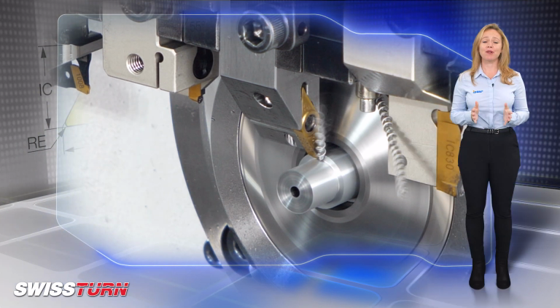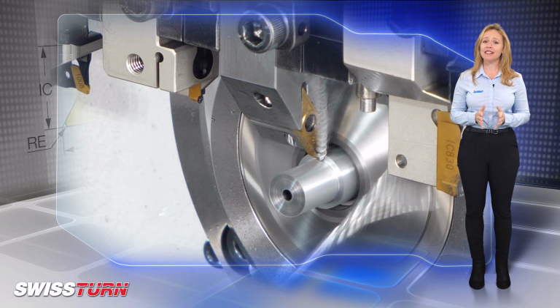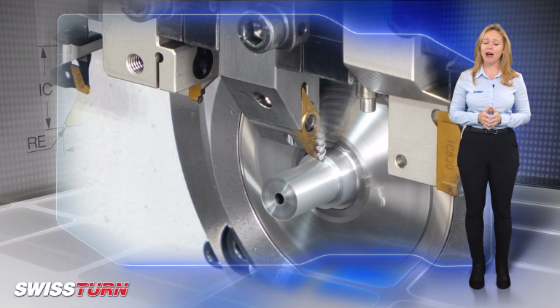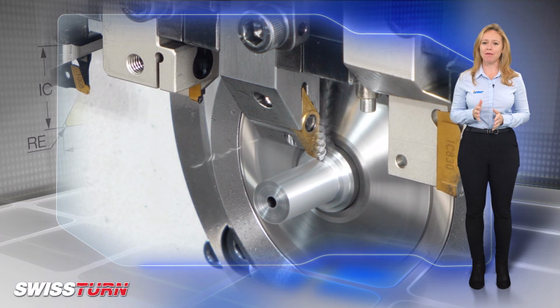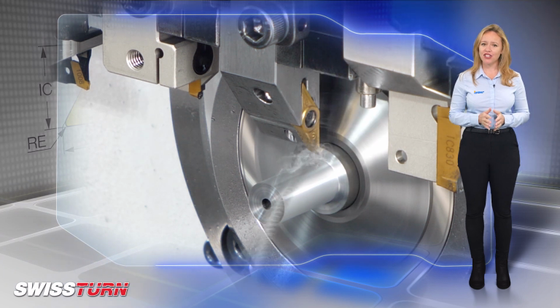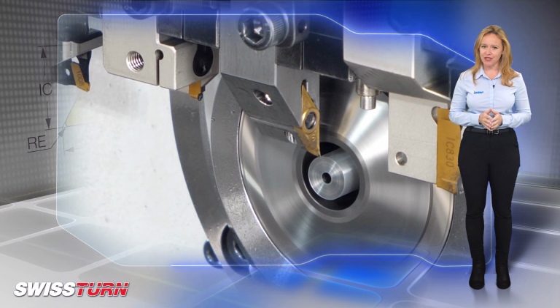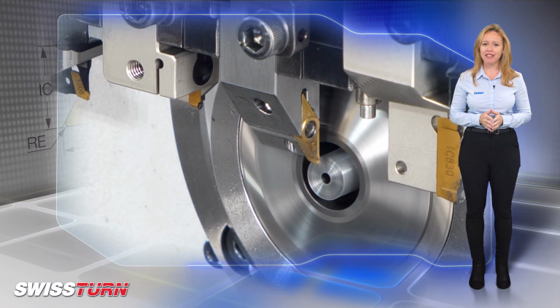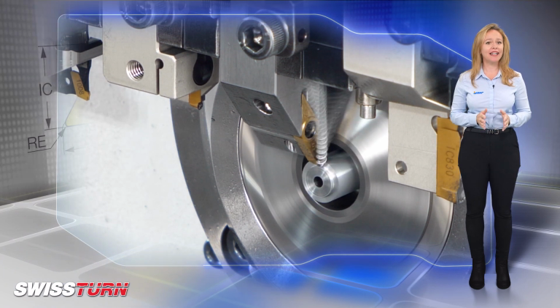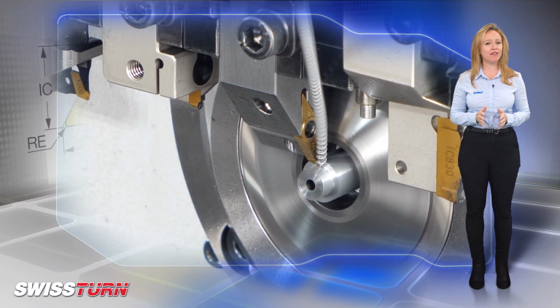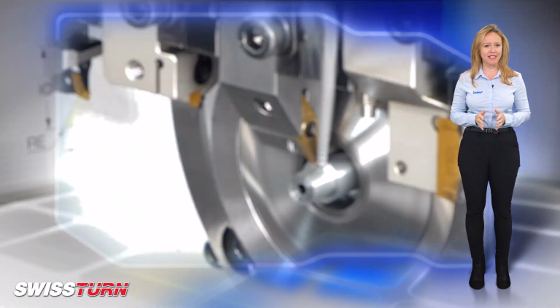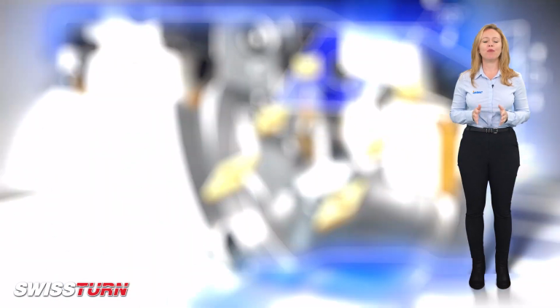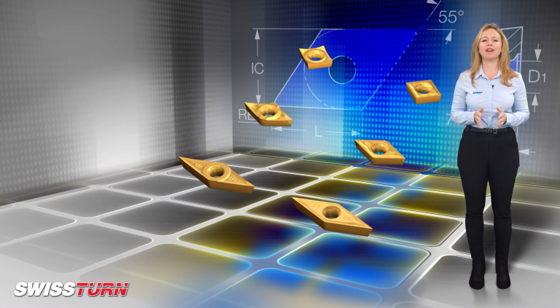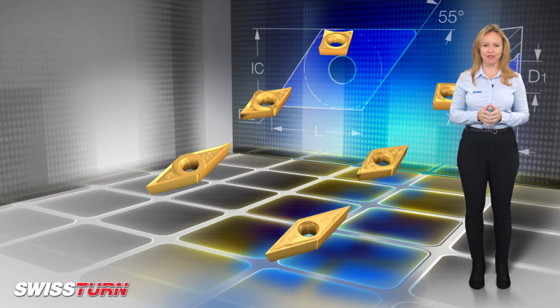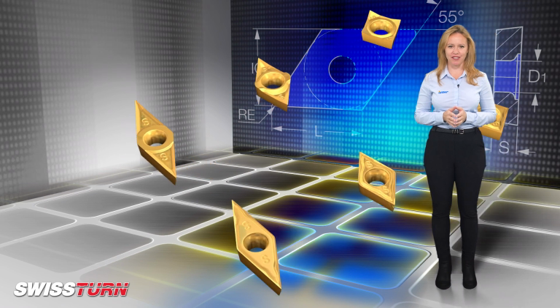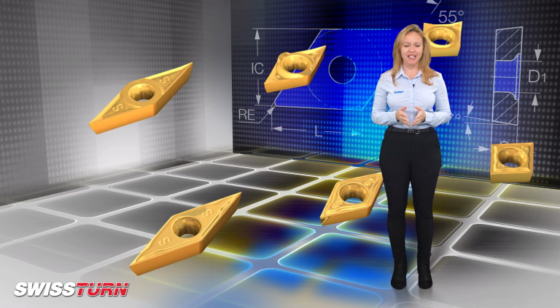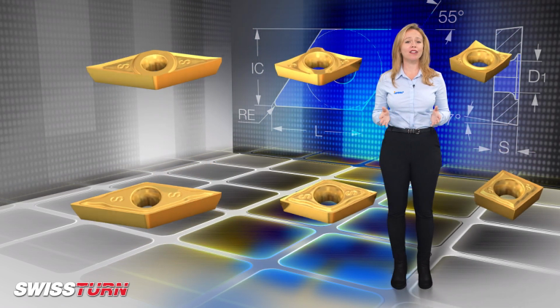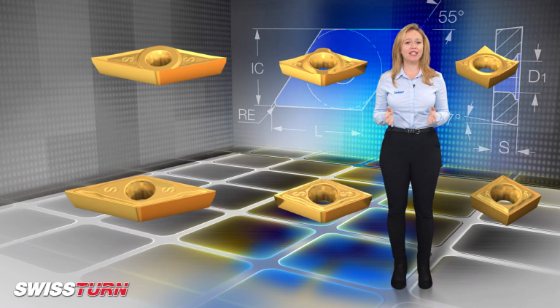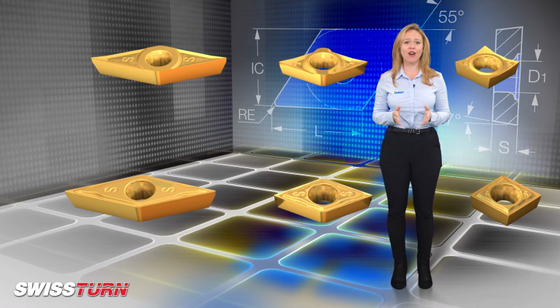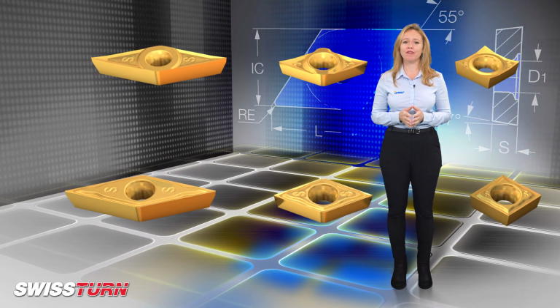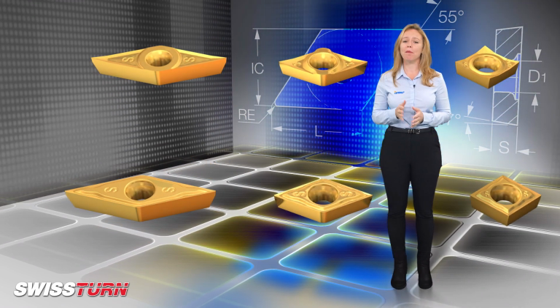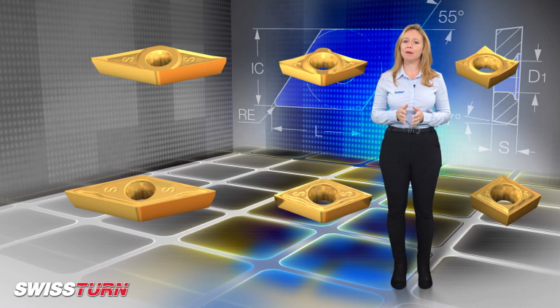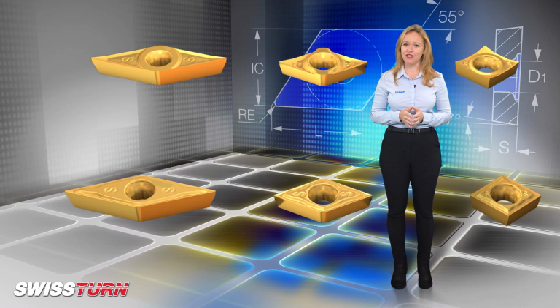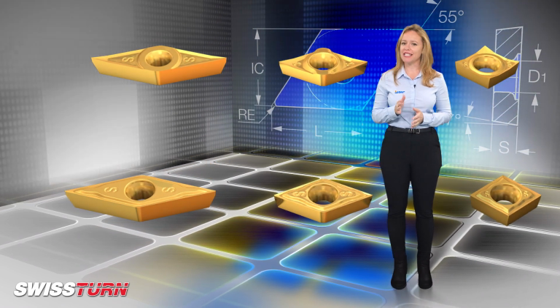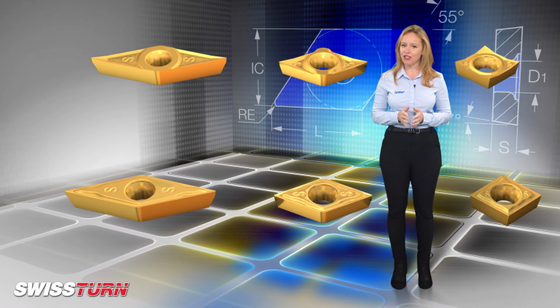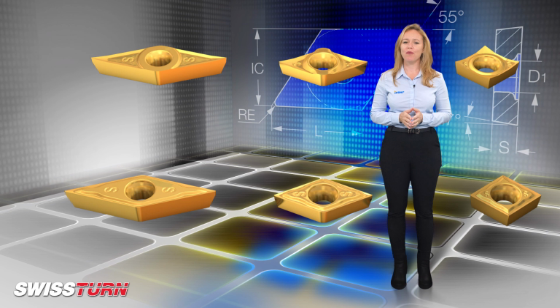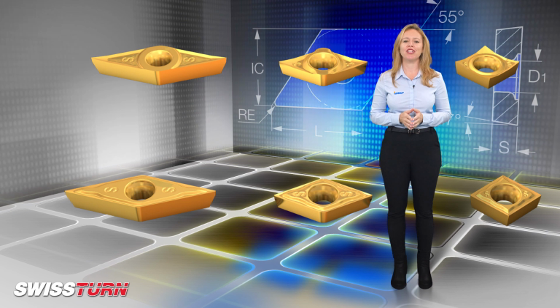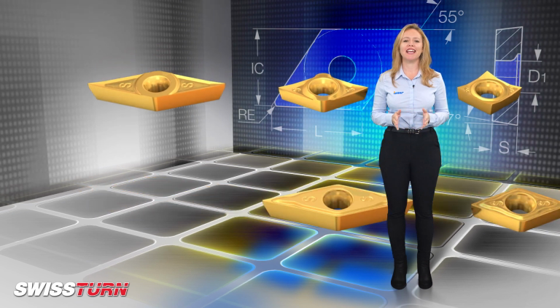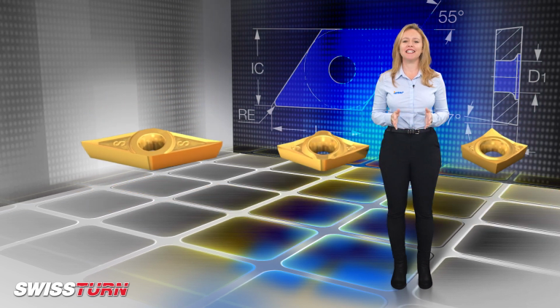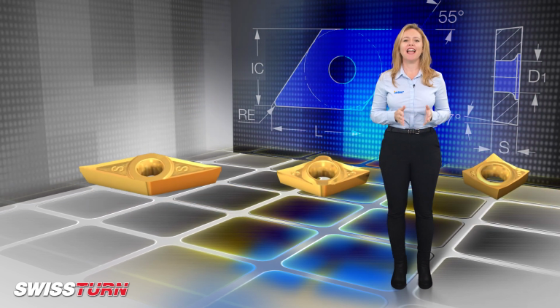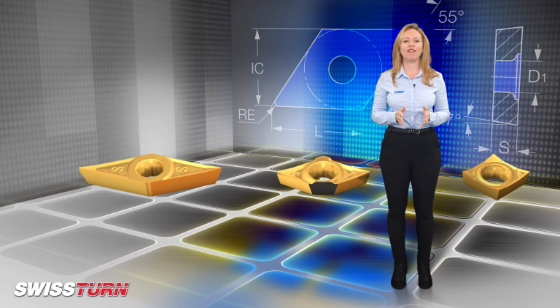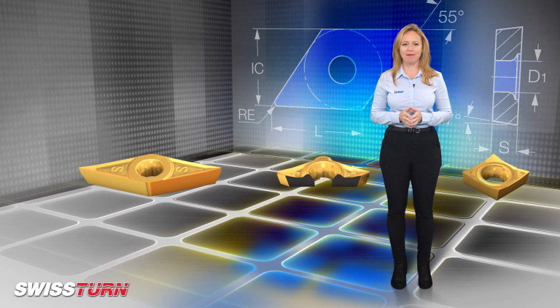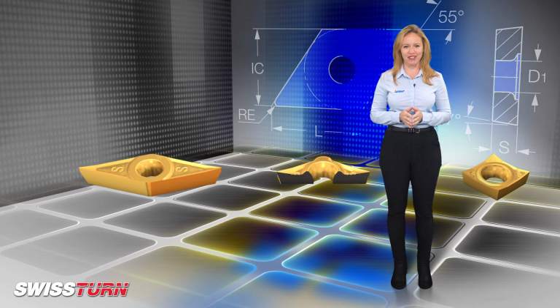Precisely ground and polished inserts guarantee light cutting forces with very low friction. The polished insert also prevents a built-up edge, especially when machining stainless steel and non-ferrous materials.